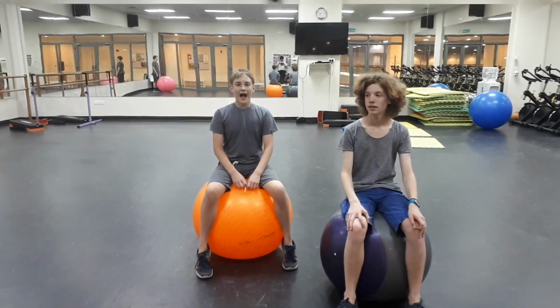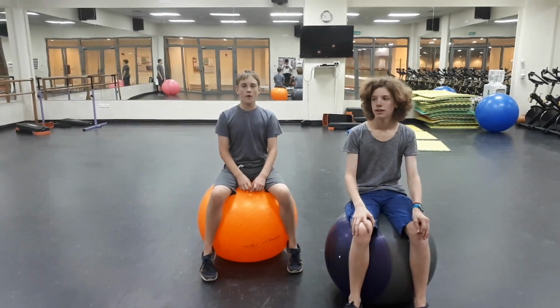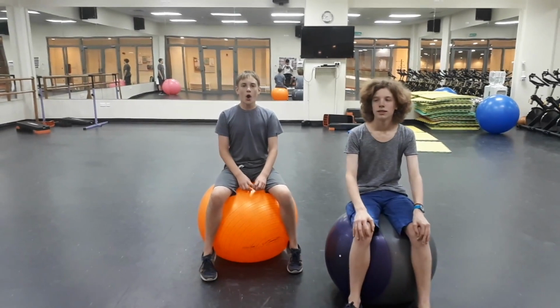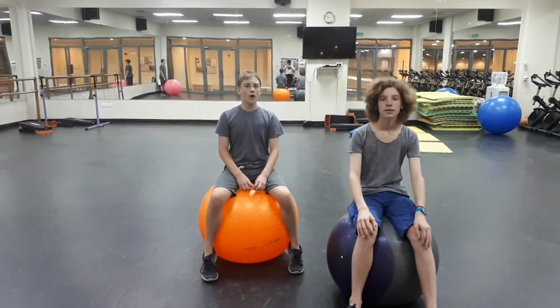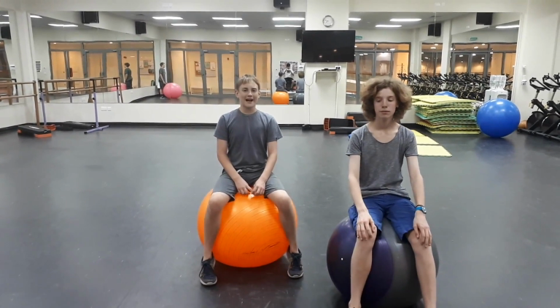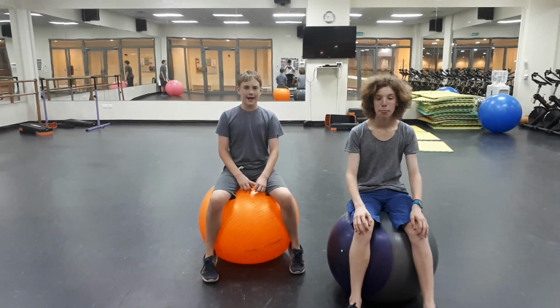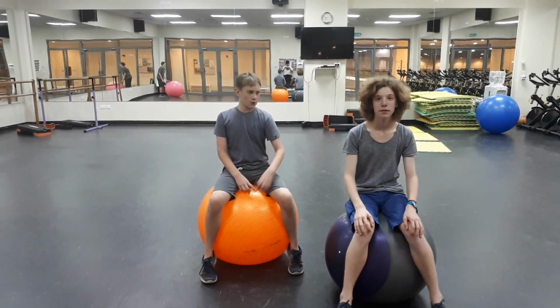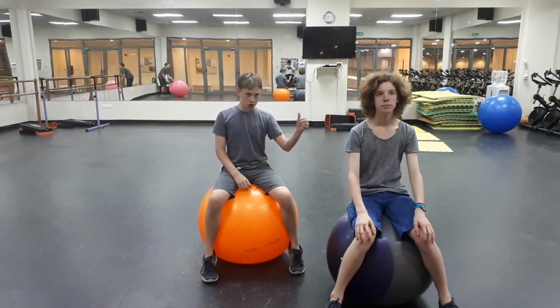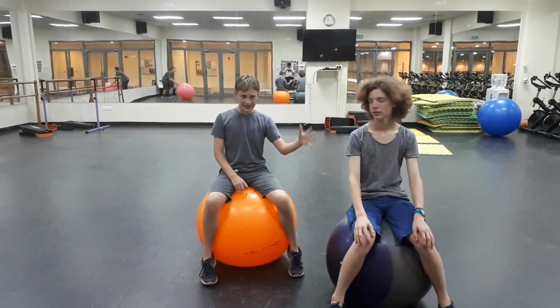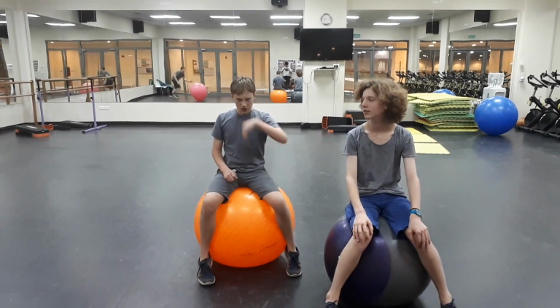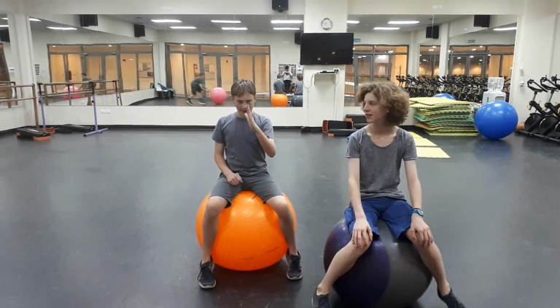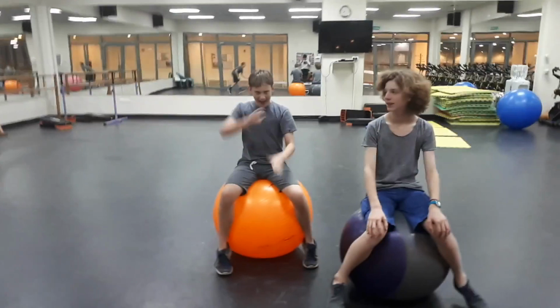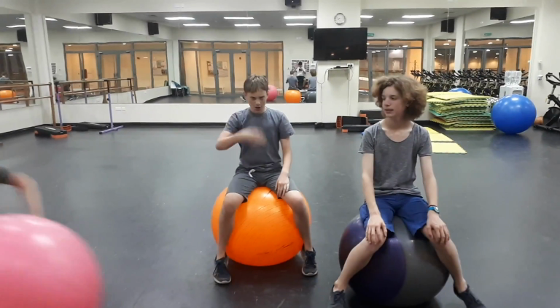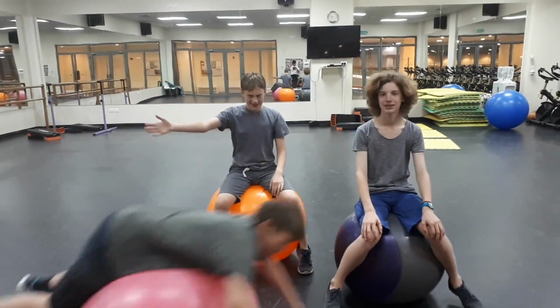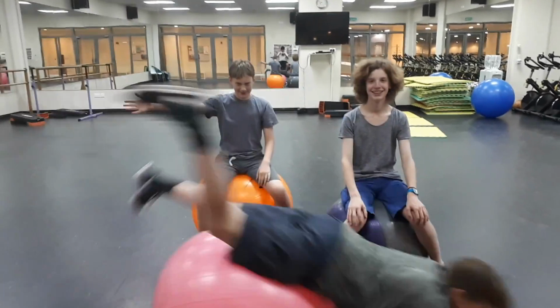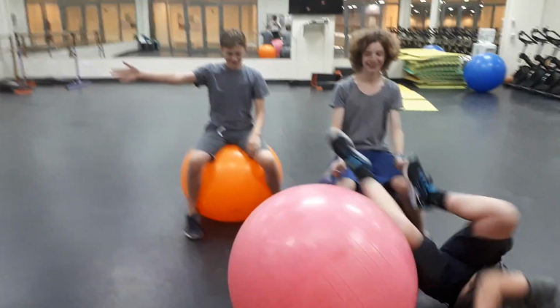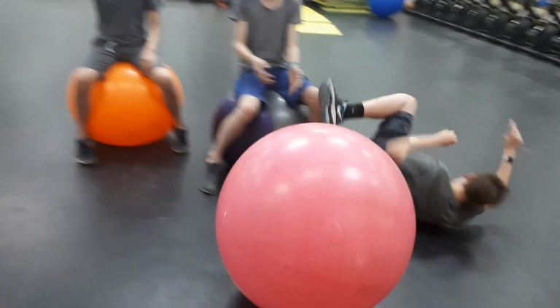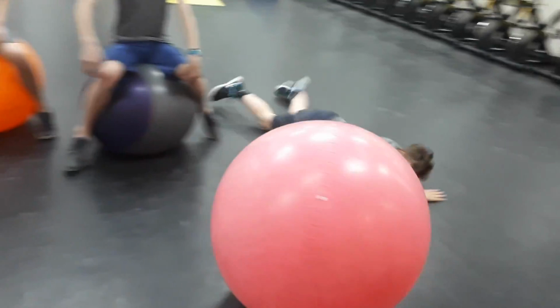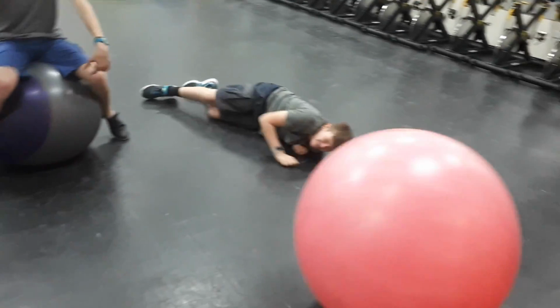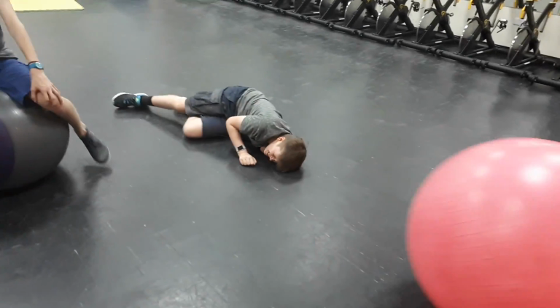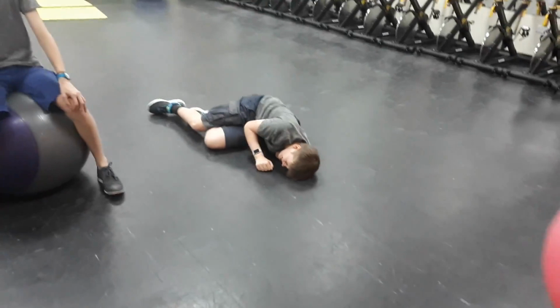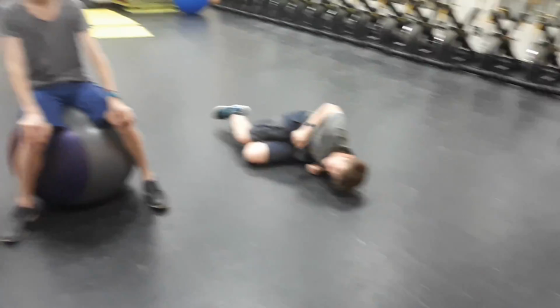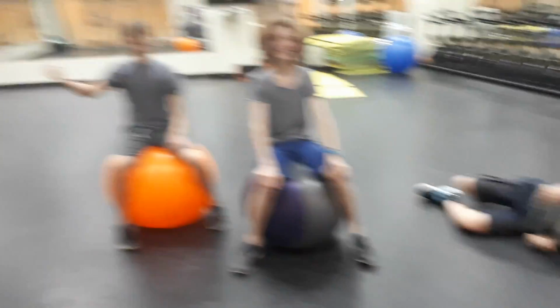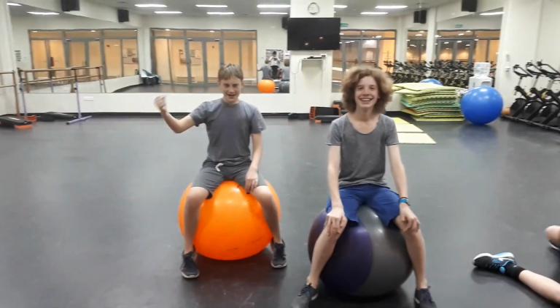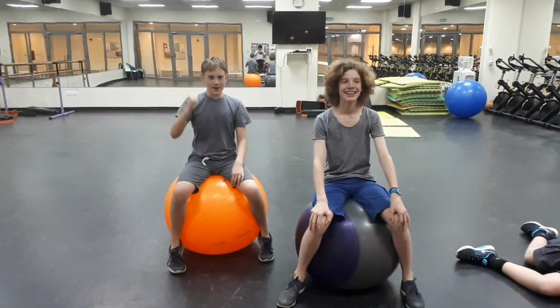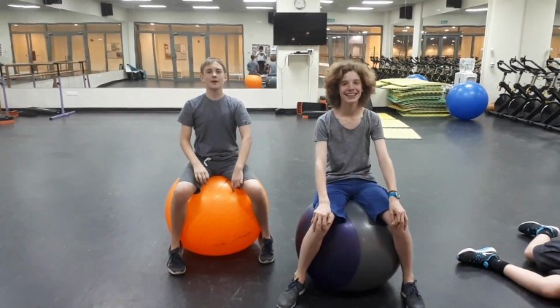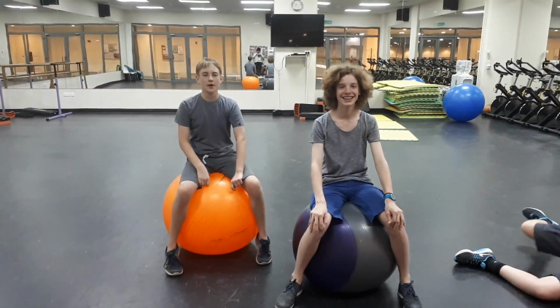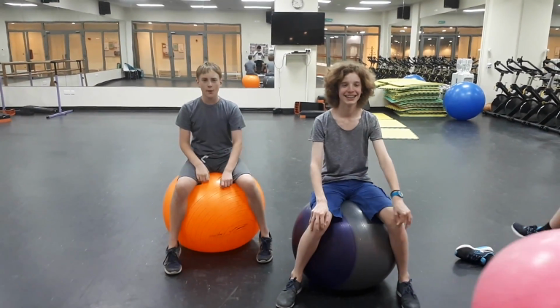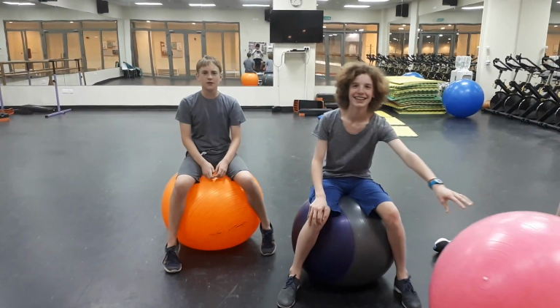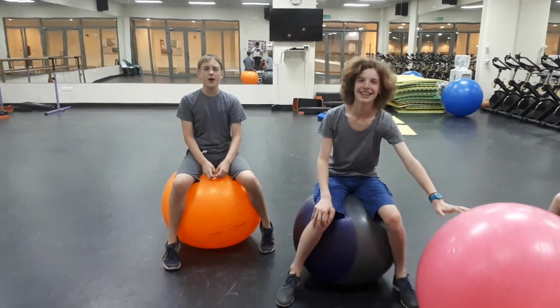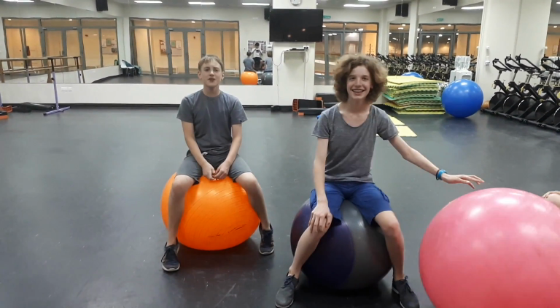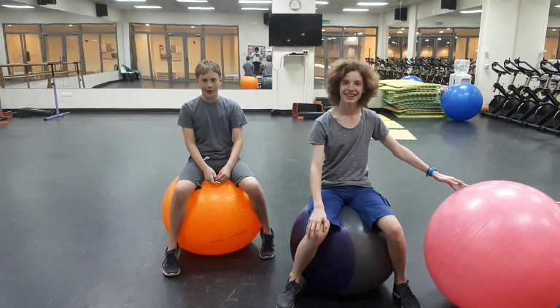Hello everybody! Welcome back! Today I am joining you with Lucas, Jared, and Jonas. We all love Jonas. Today we are going to be showing you some fun with yoga balls.